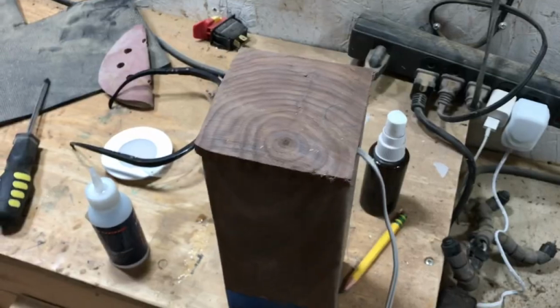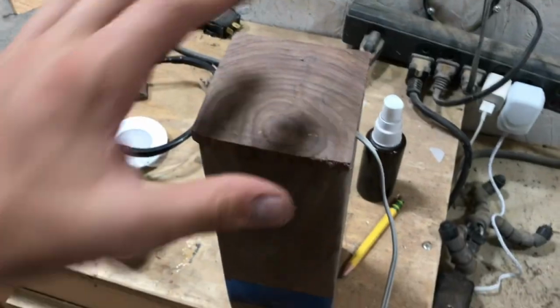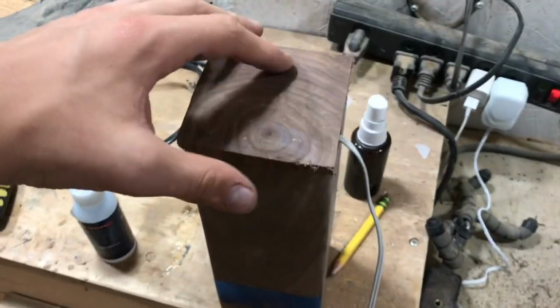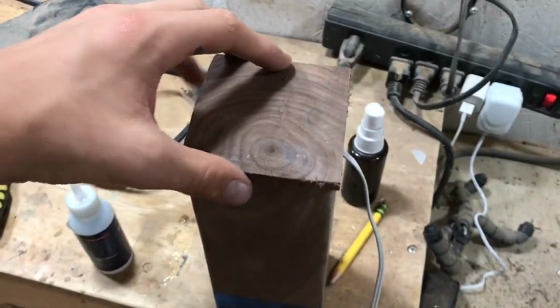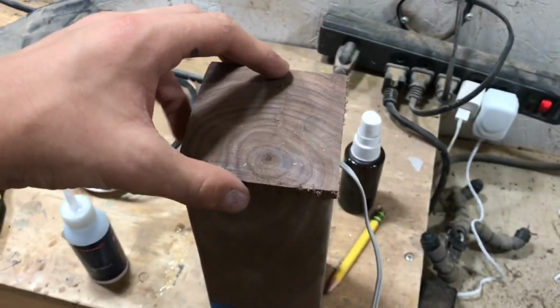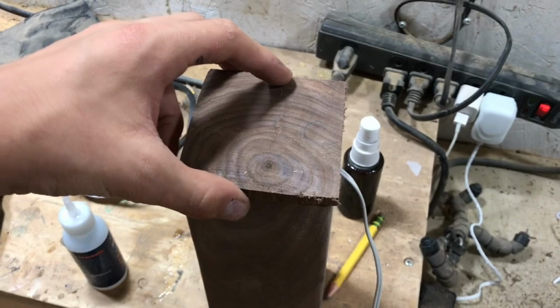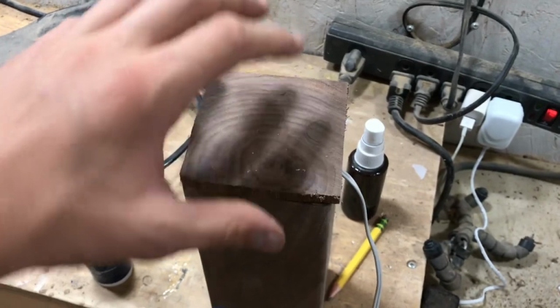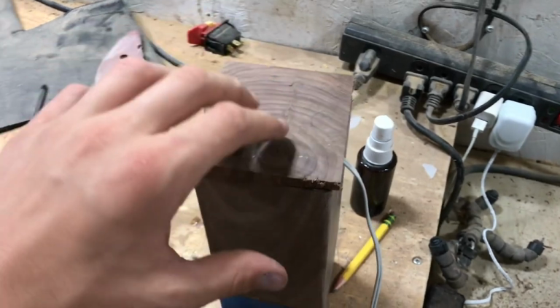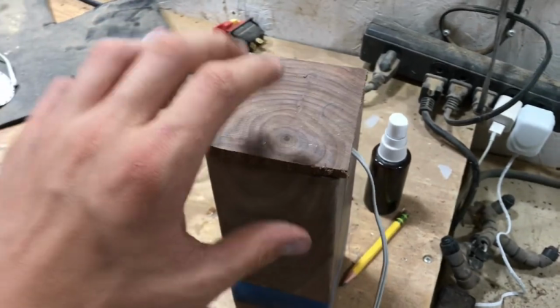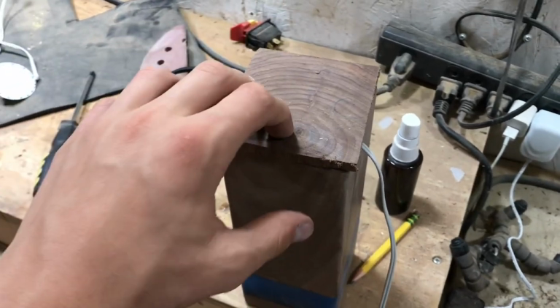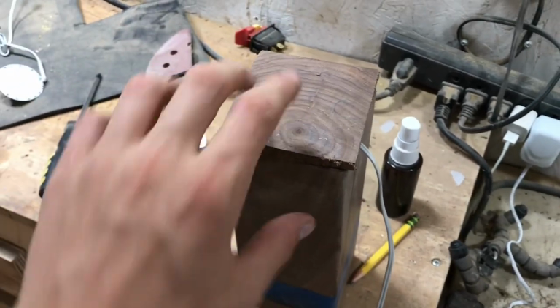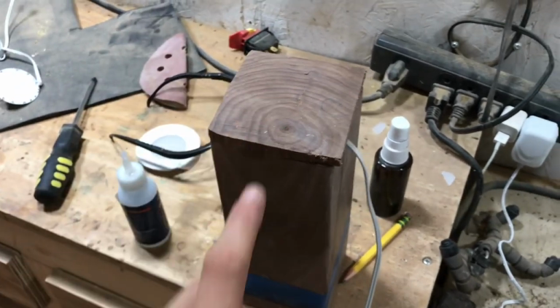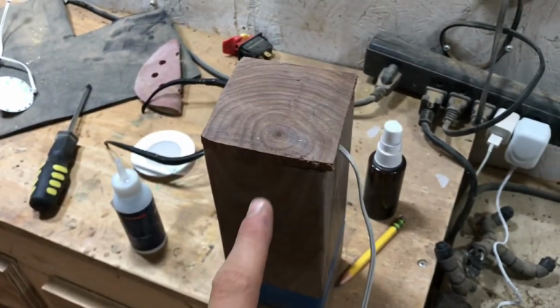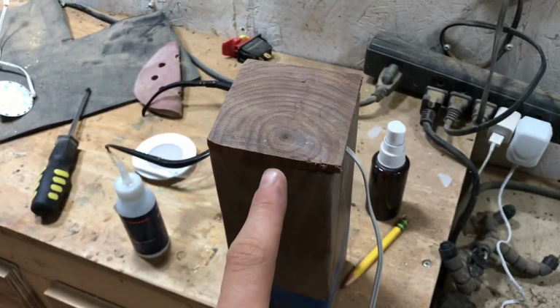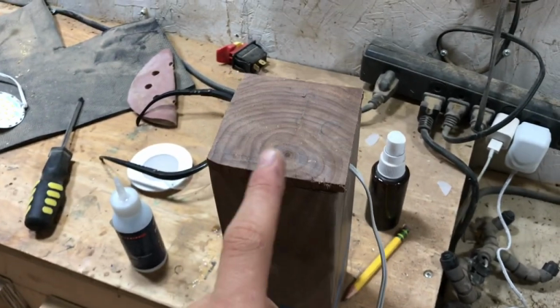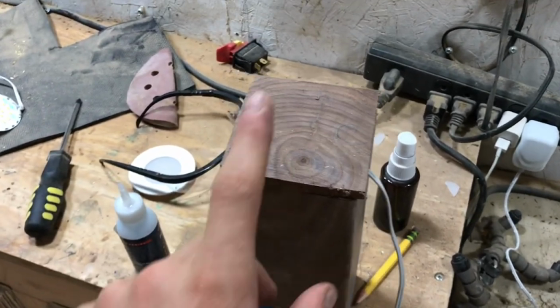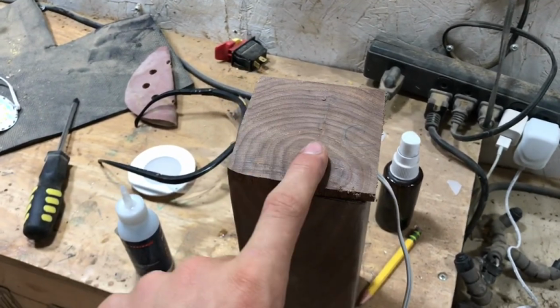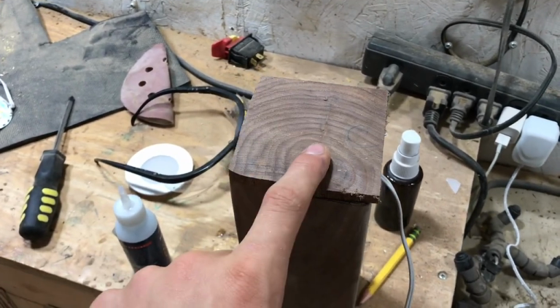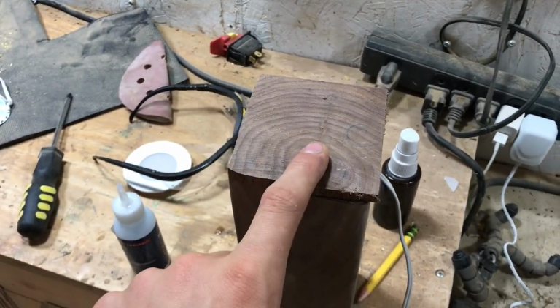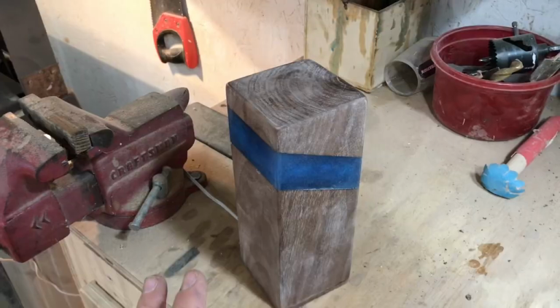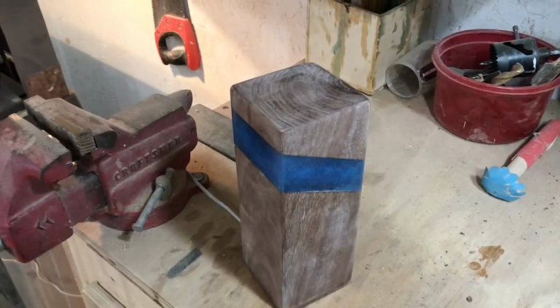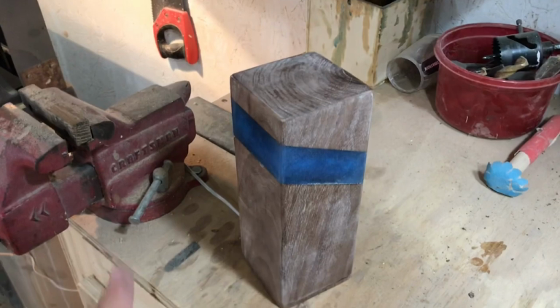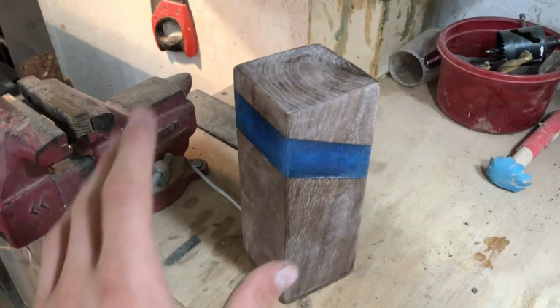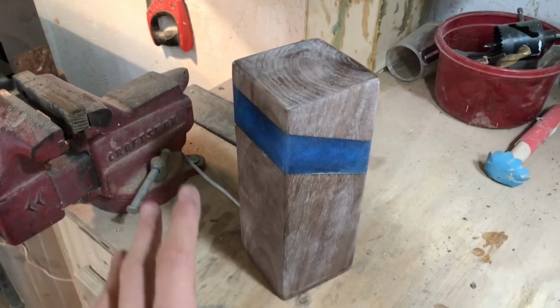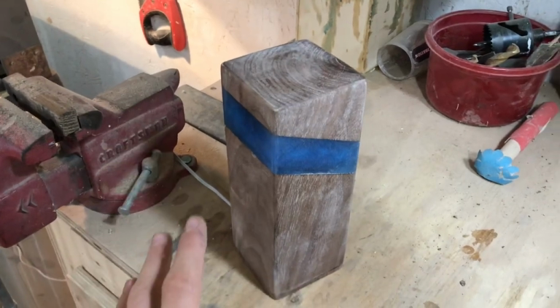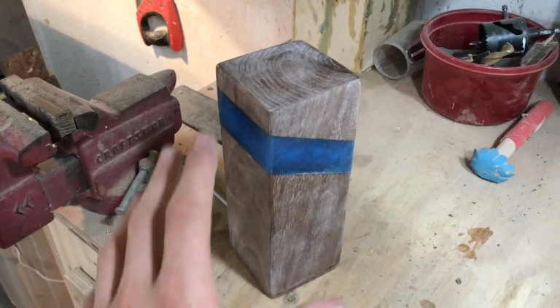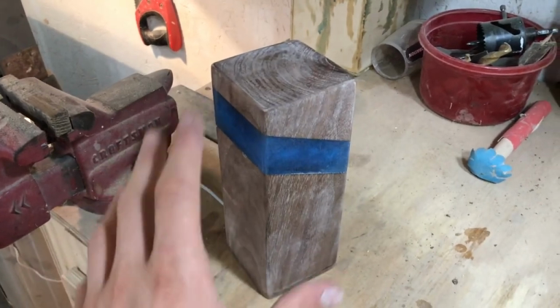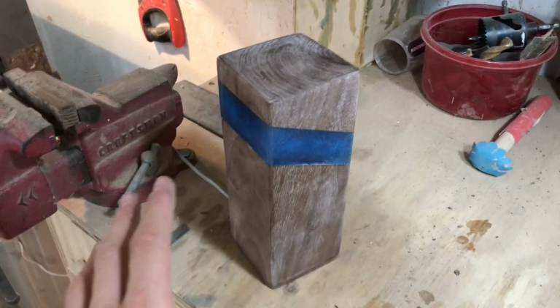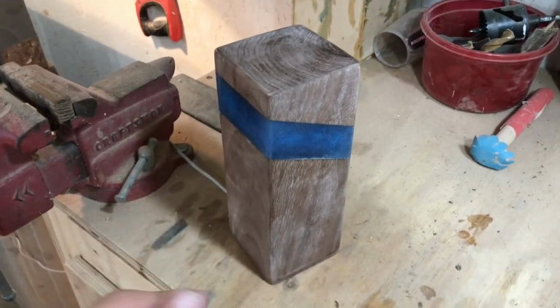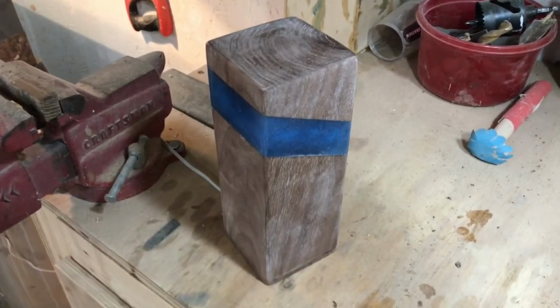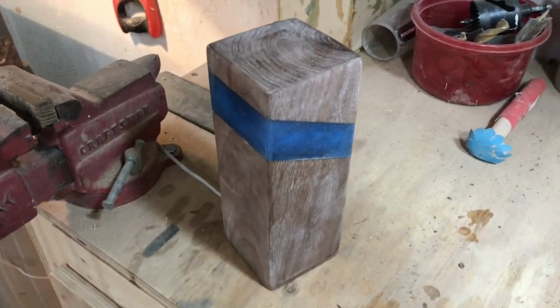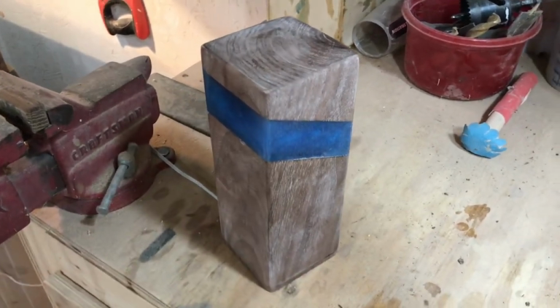I cut this little piece of walnut from the same piece of wood. Our lamp is pretty much done — I'm just going to wipe on some armor seal for a finish.